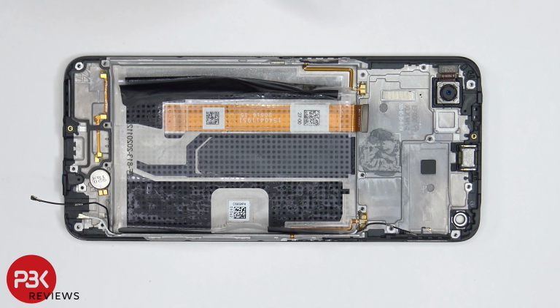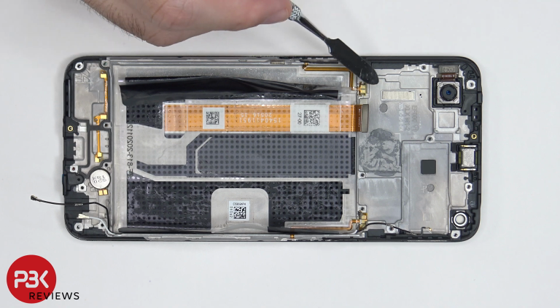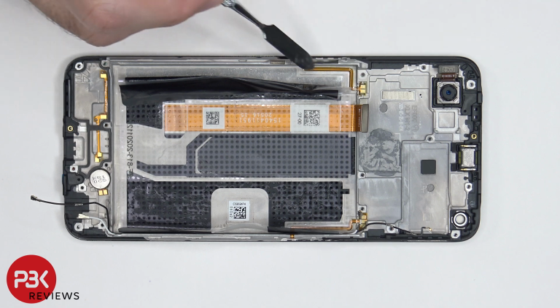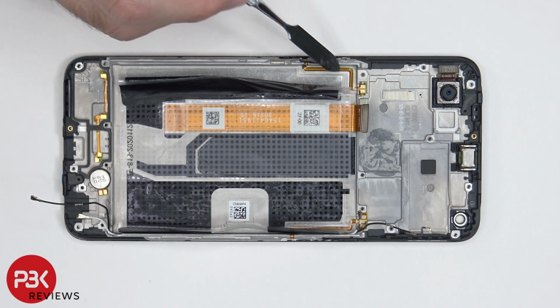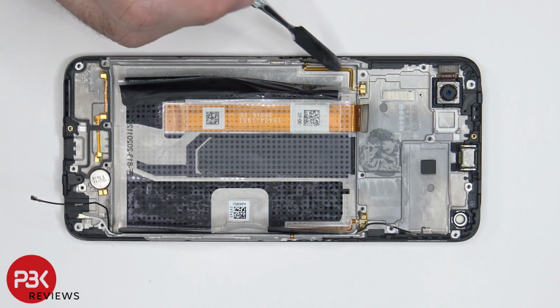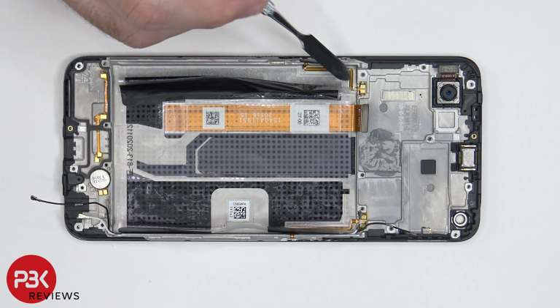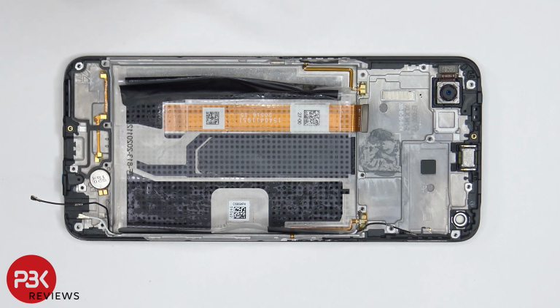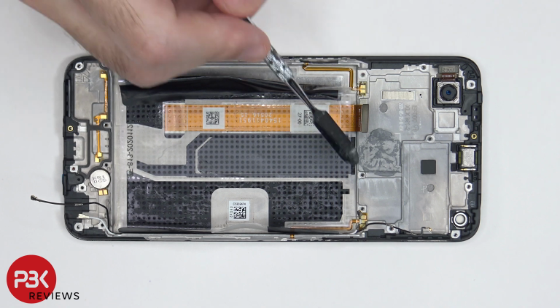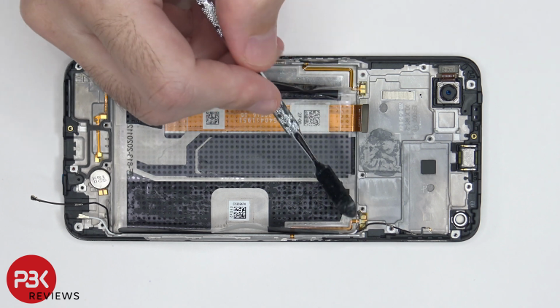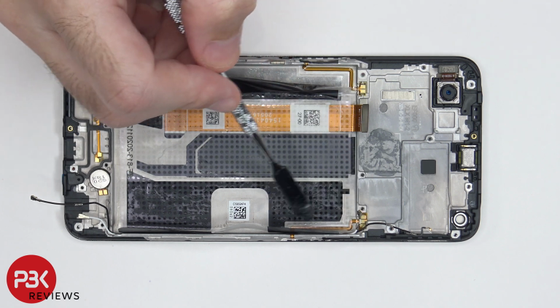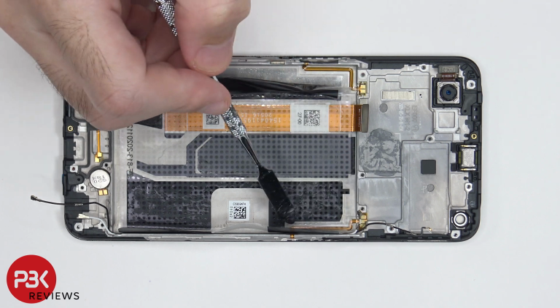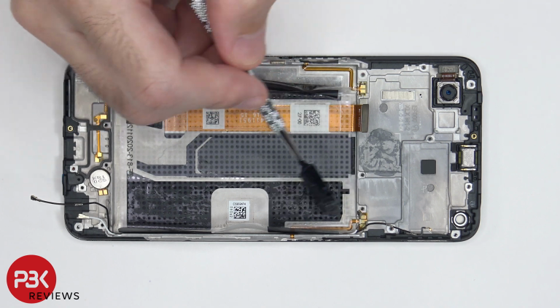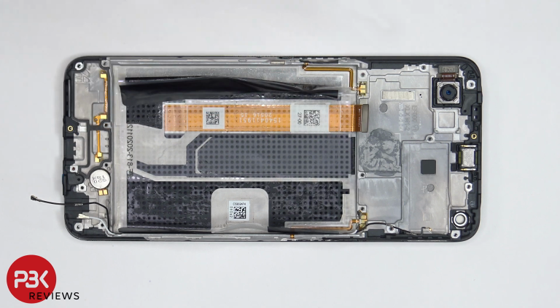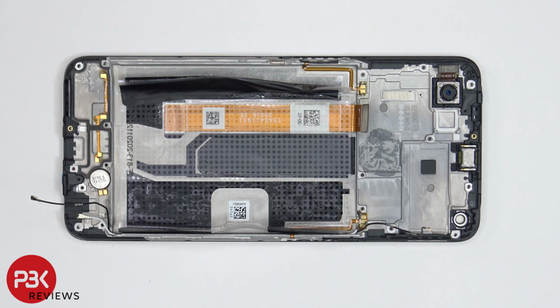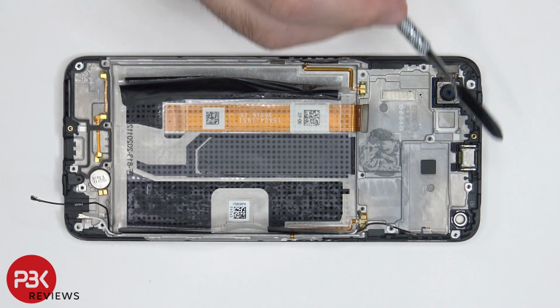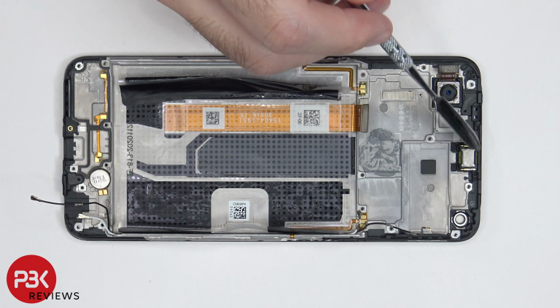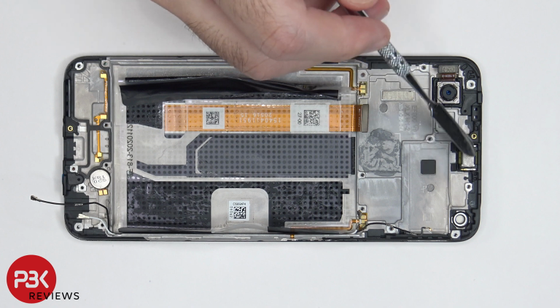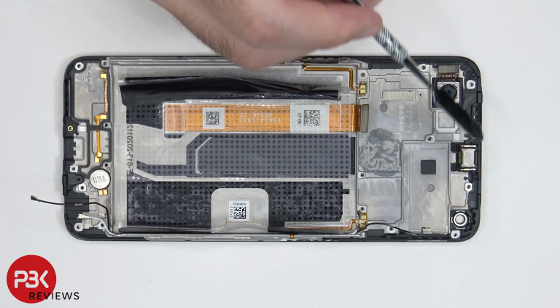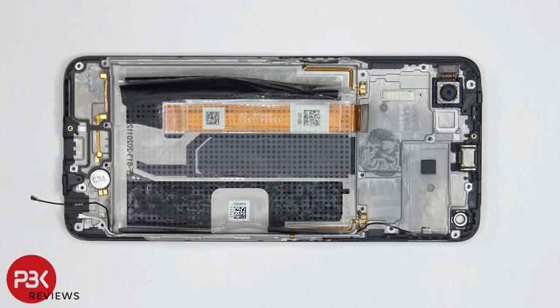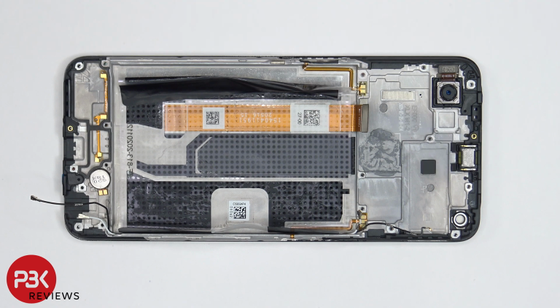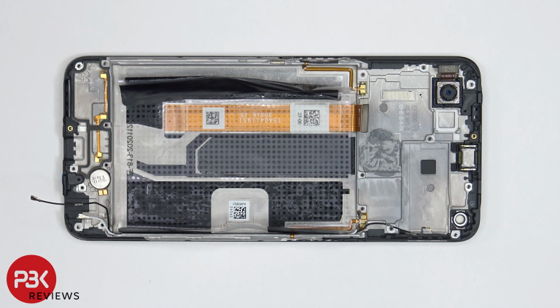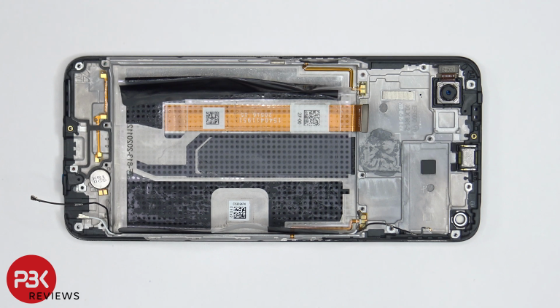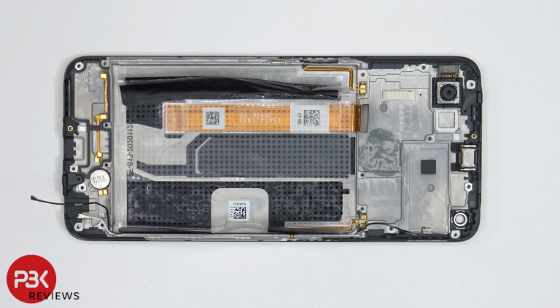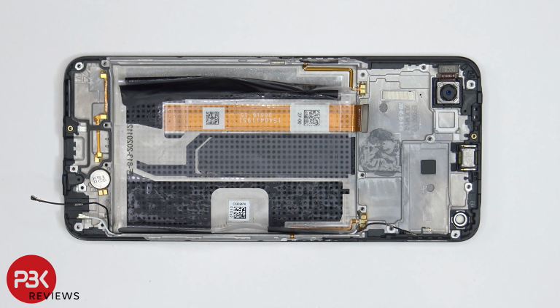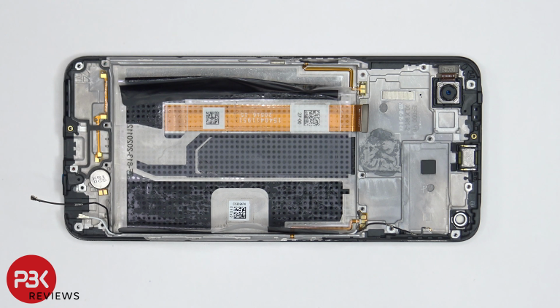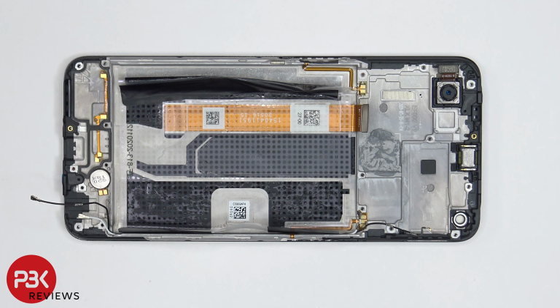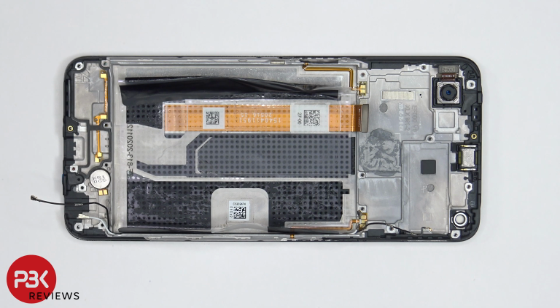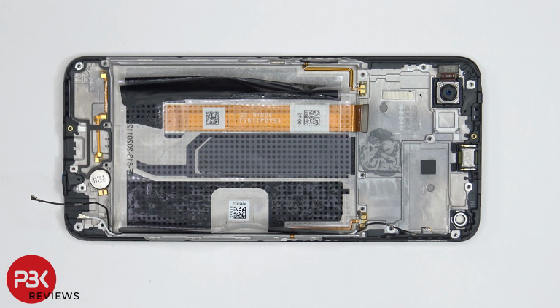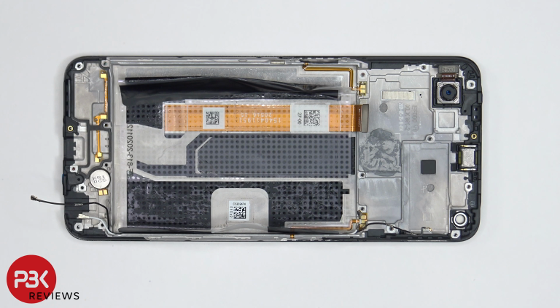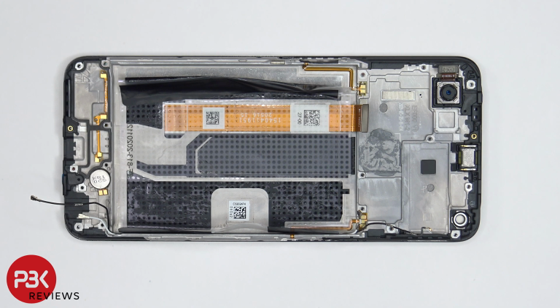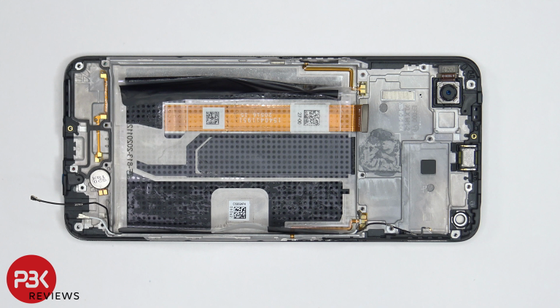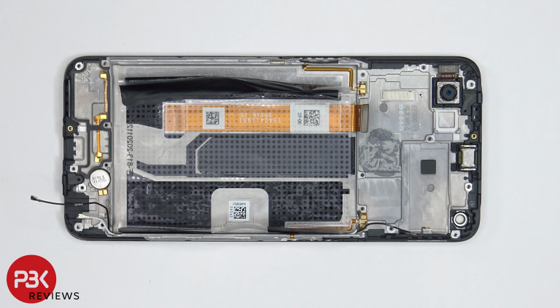Here's the flex cable for the power button, and the flex cable over here is for the volume keys. The earpiece on top is held on with adhesive, so if you wanted to remove that, just heat it up slightly and pry it off.